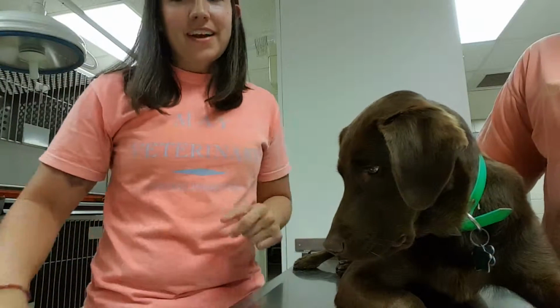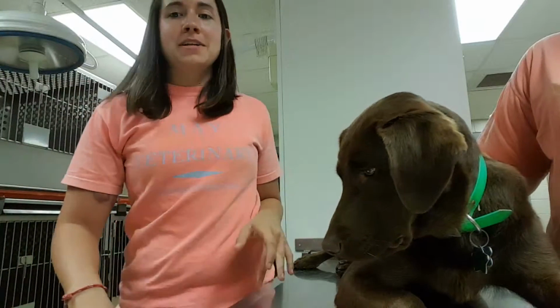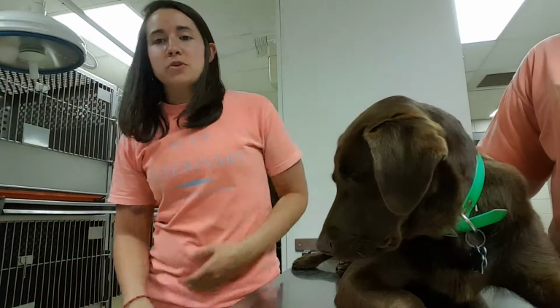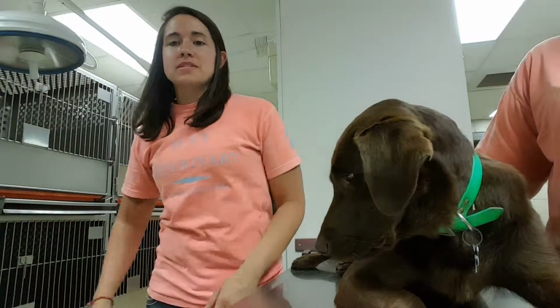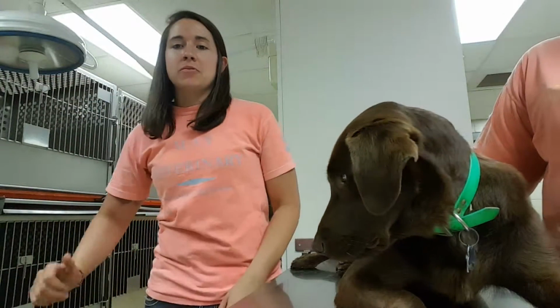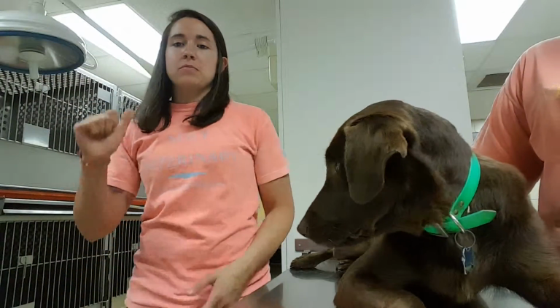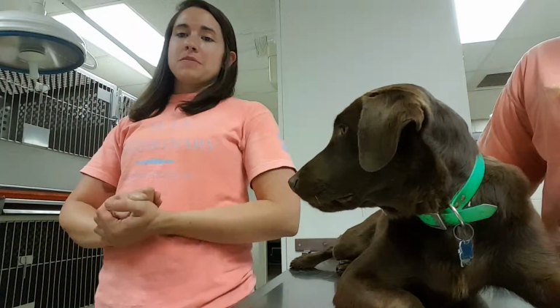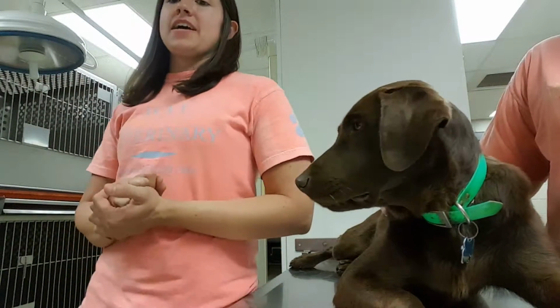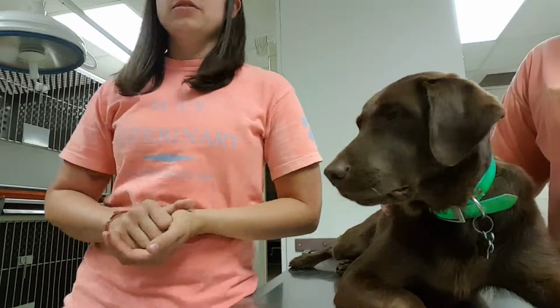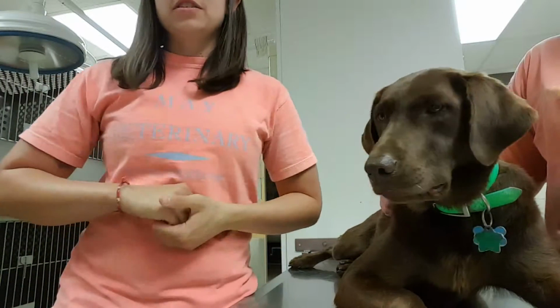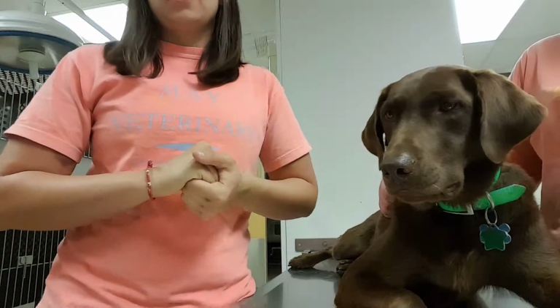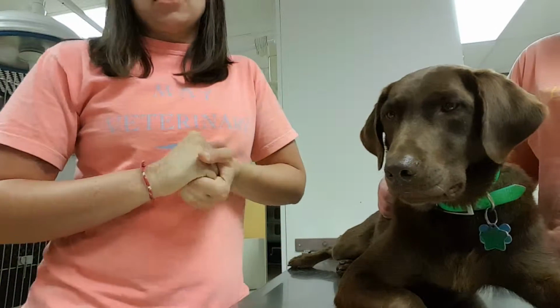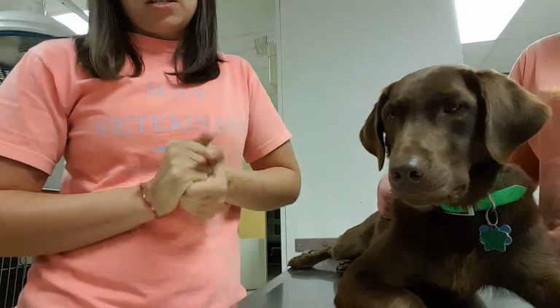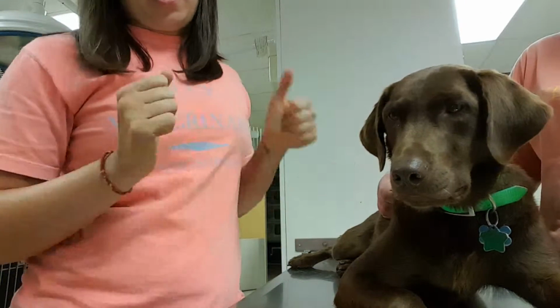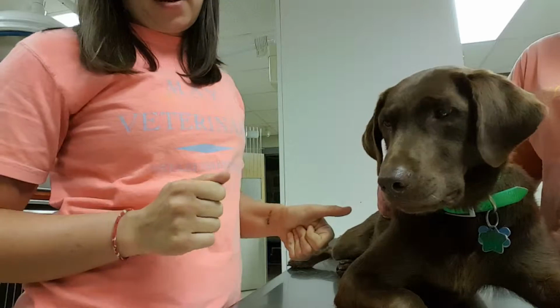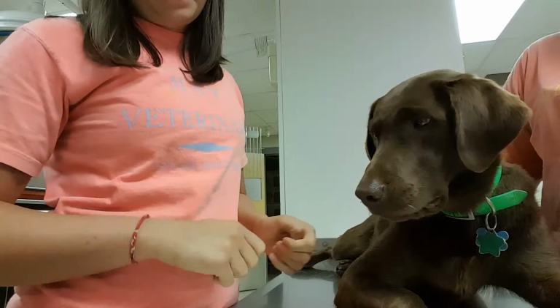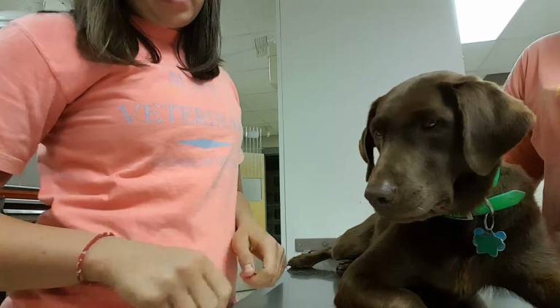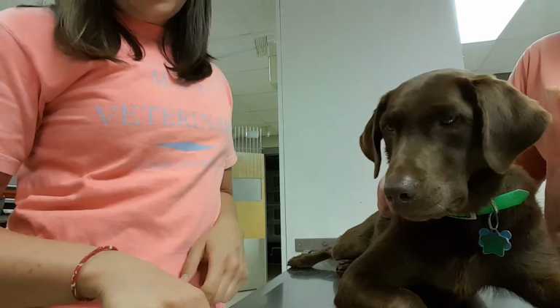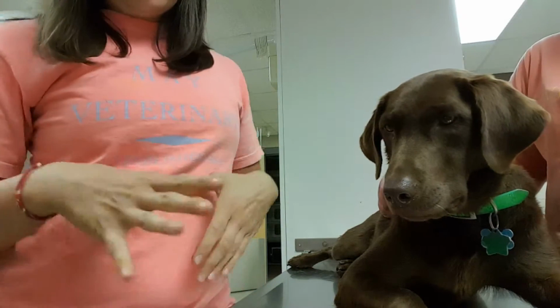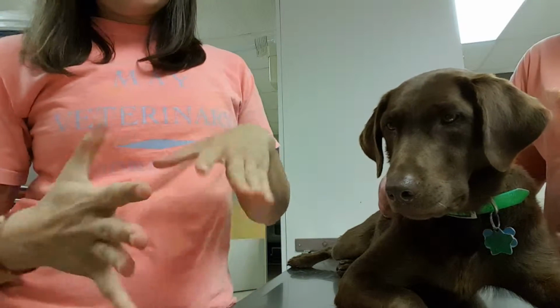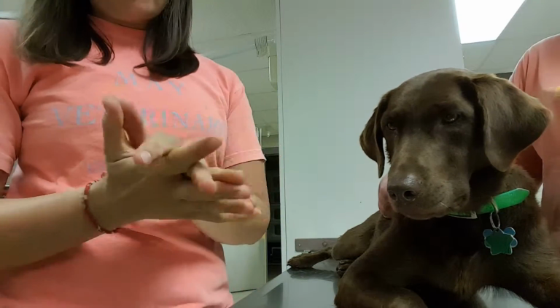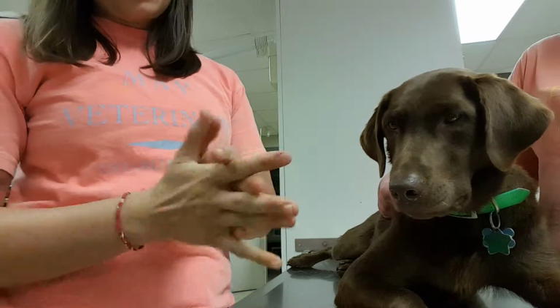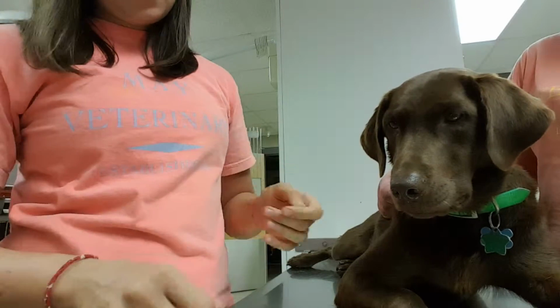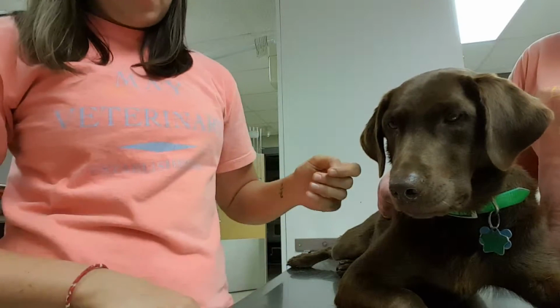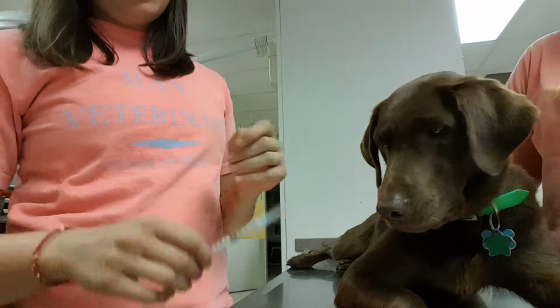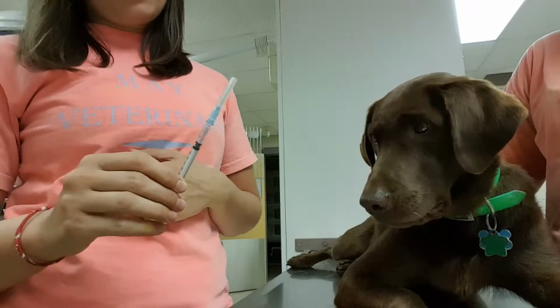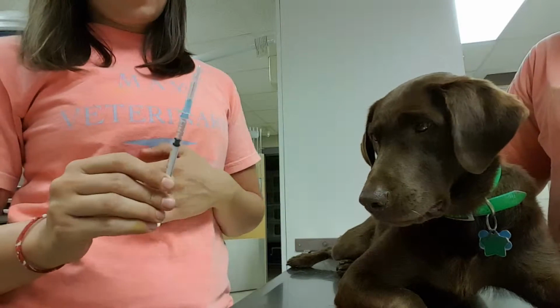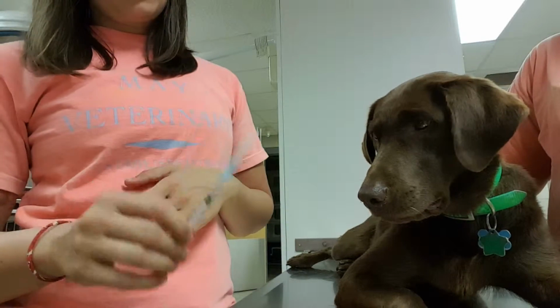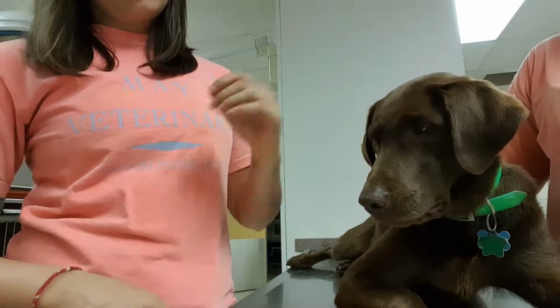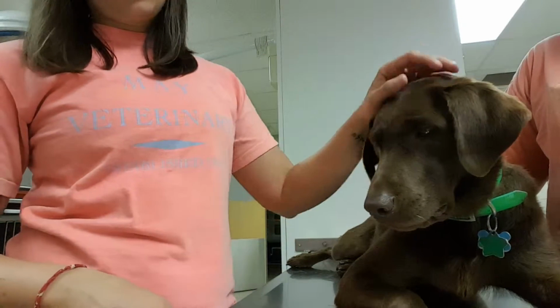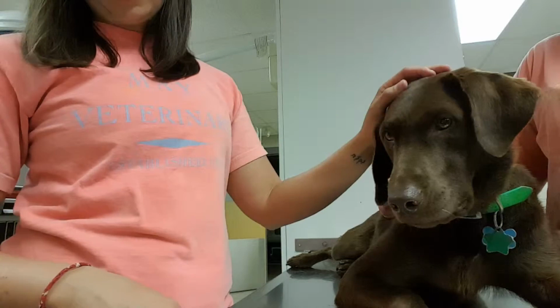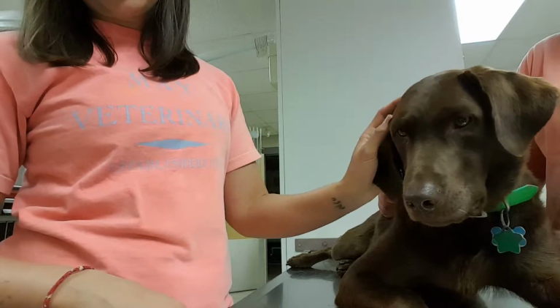Hi, my name is Brooke Armistead and I'm going to be performing the task of intravenous injection in a canine. Prior to this video, I've washed my hands and I've made sure that this is the correct medication and this is the correct patient.